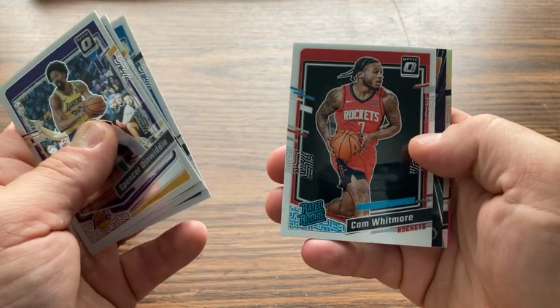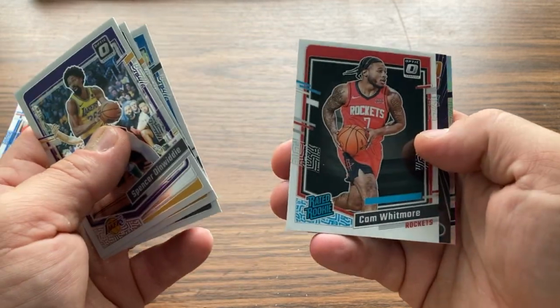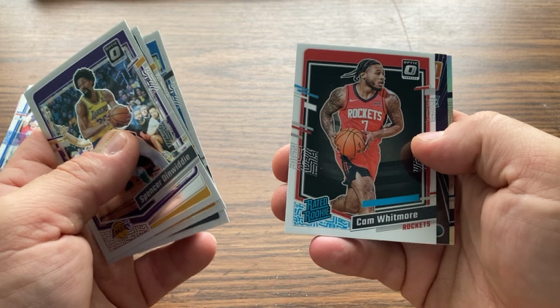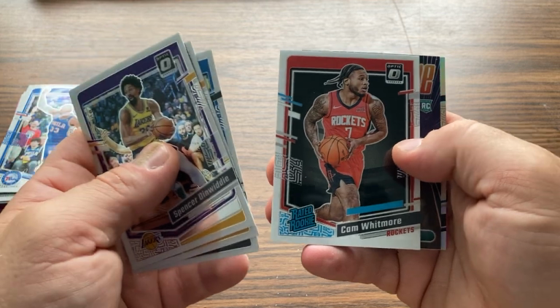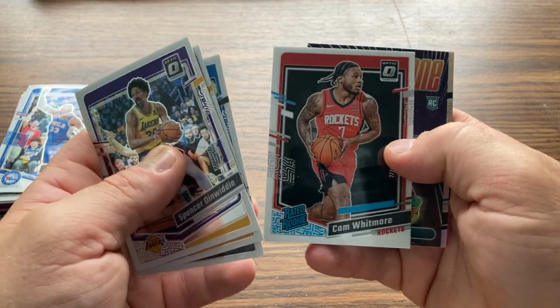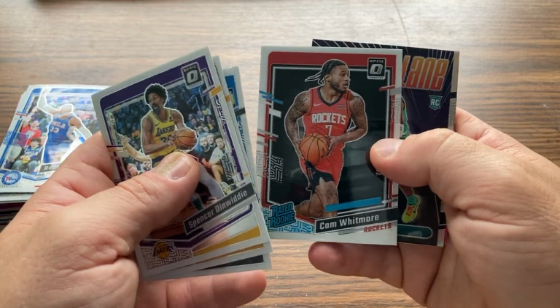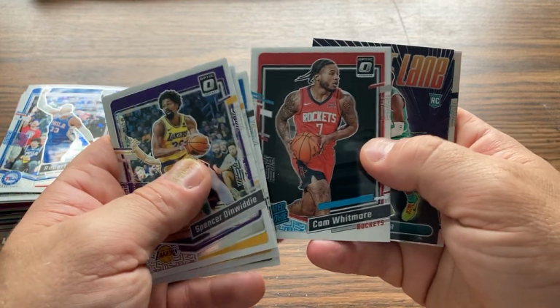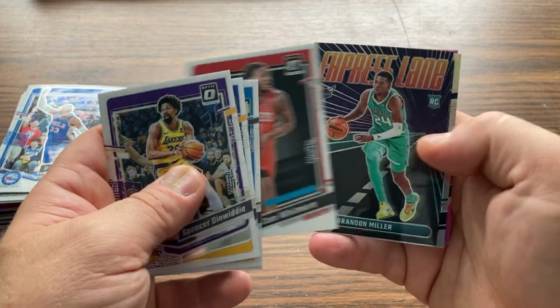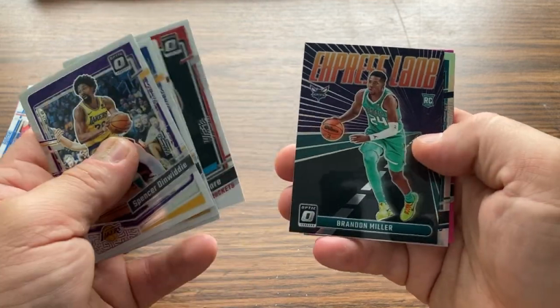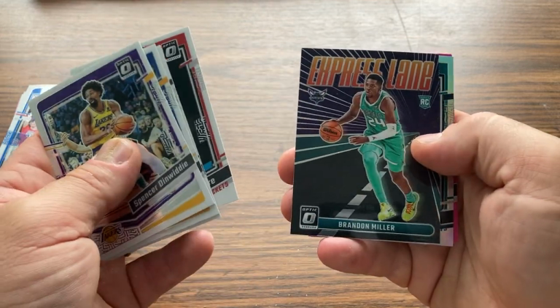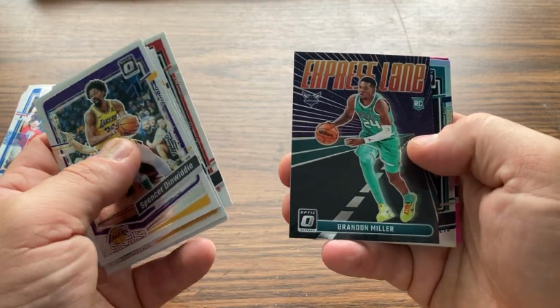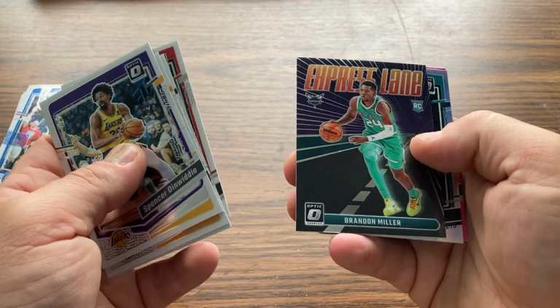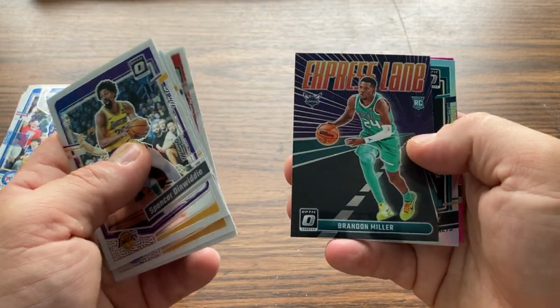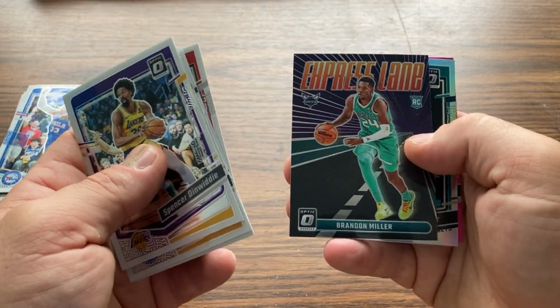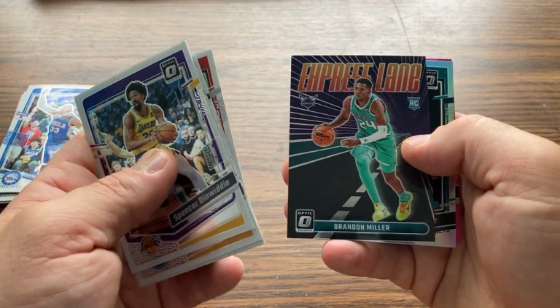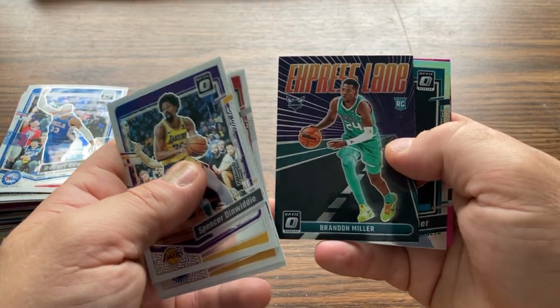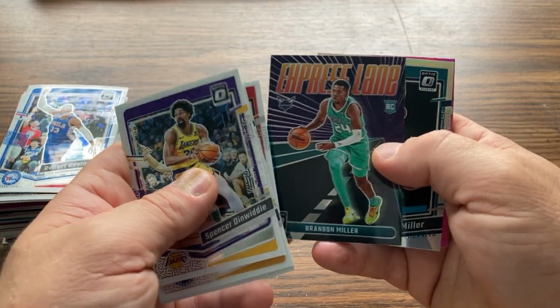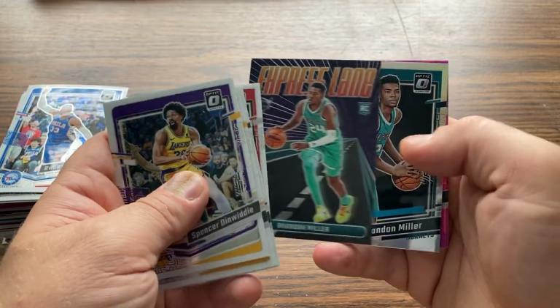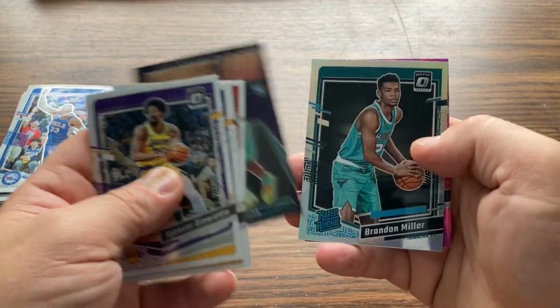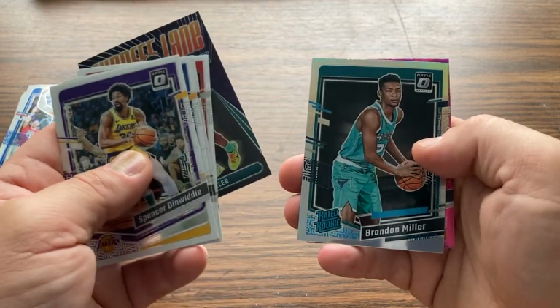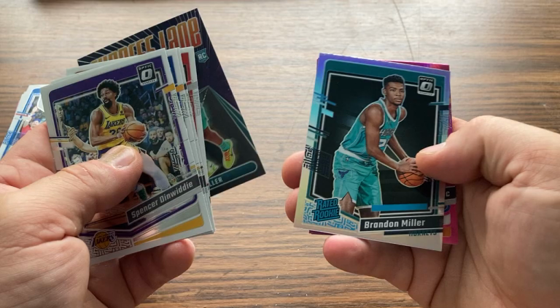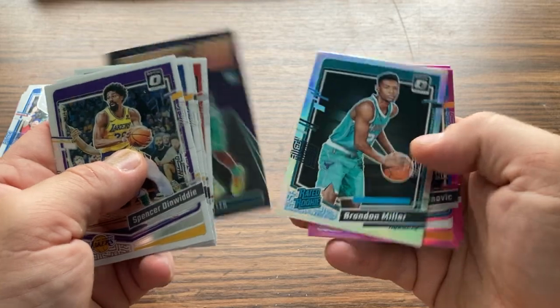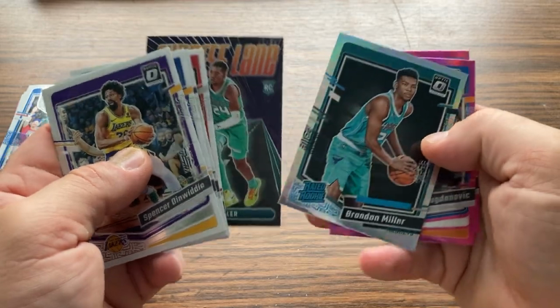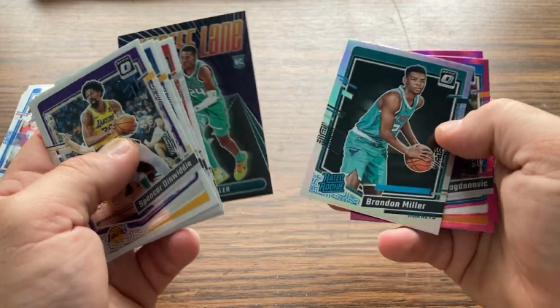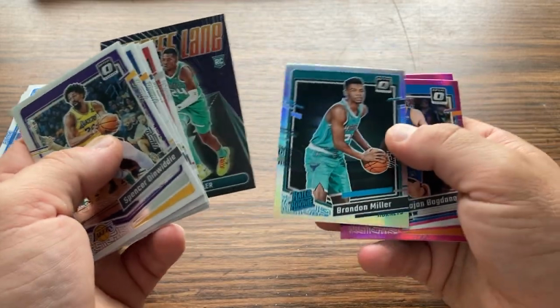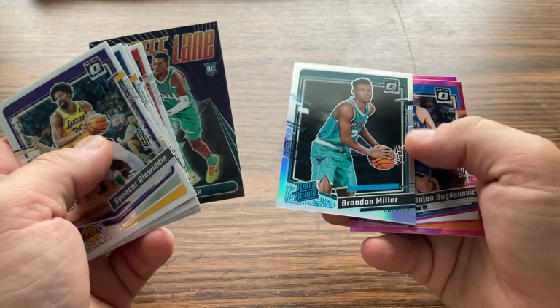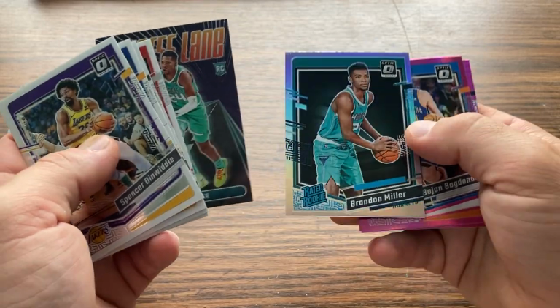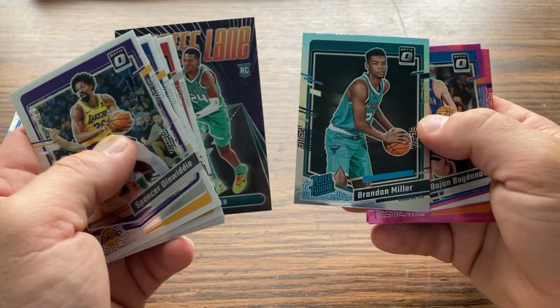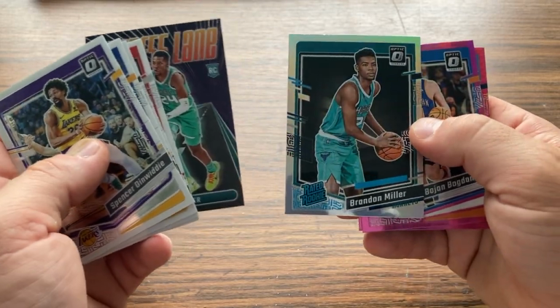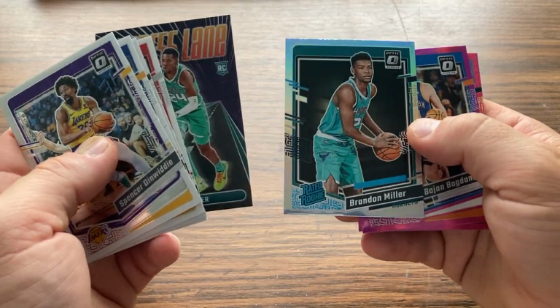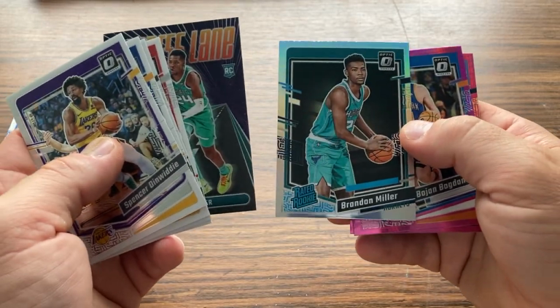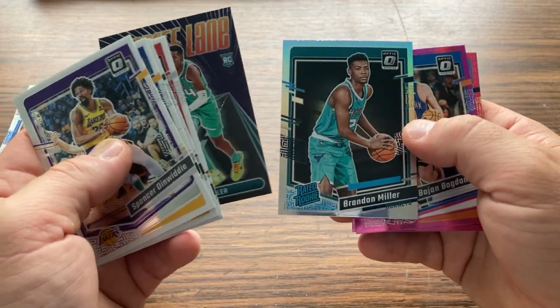Cam. Wrestling Miller, nice. Ooh, that's nice. Optic Silver Miller.